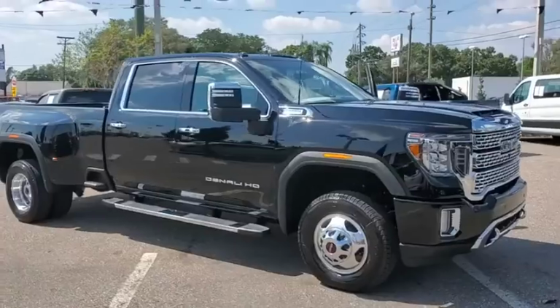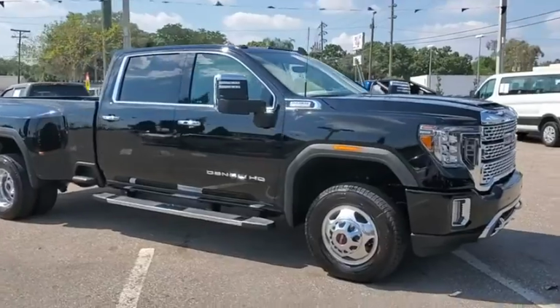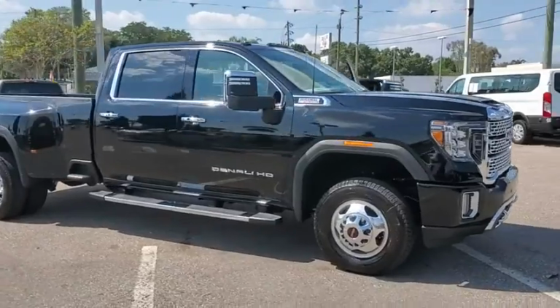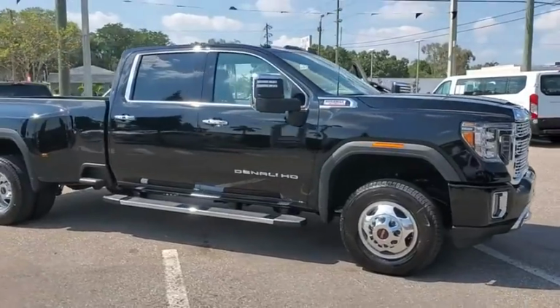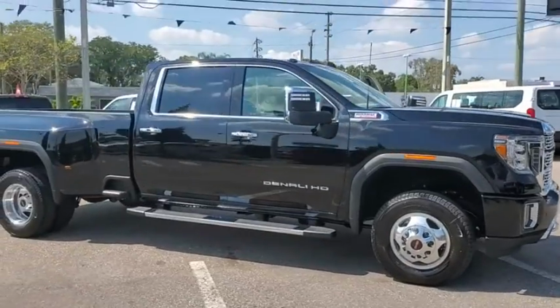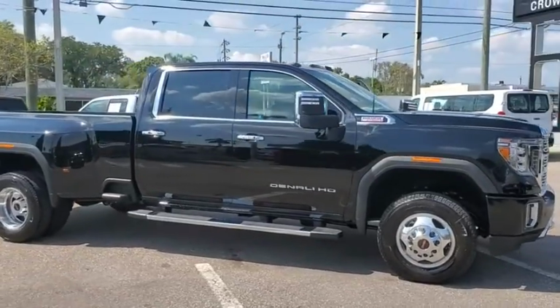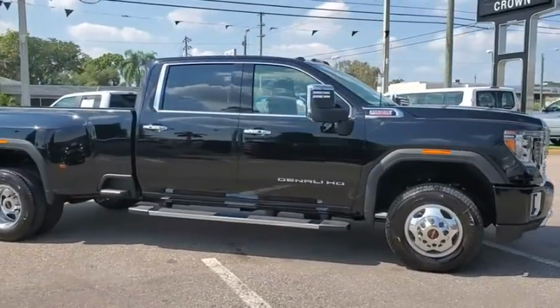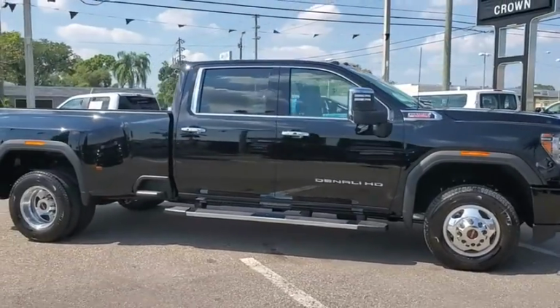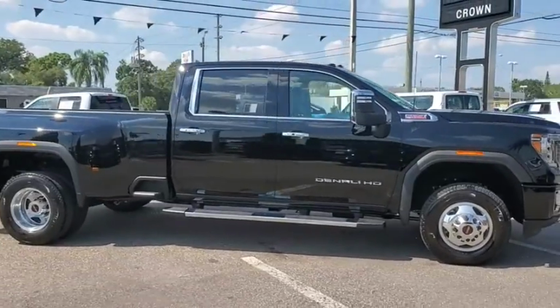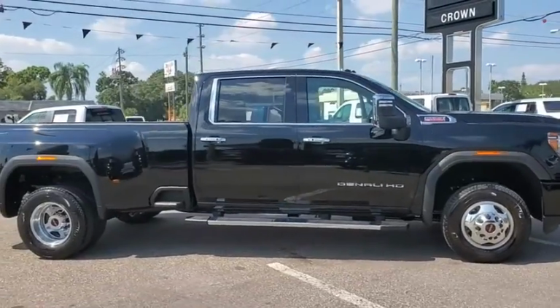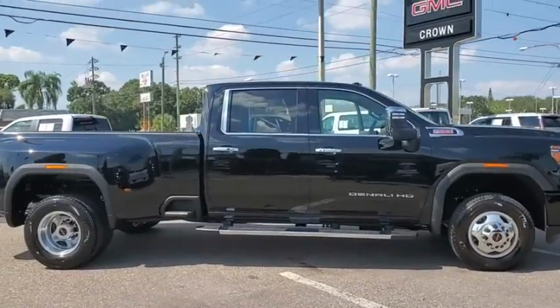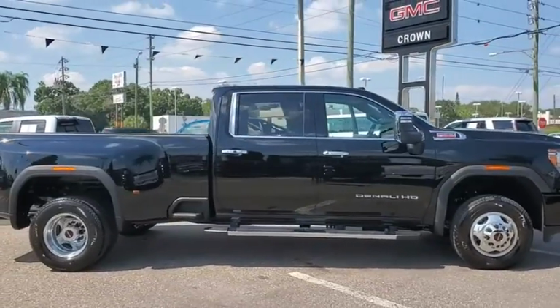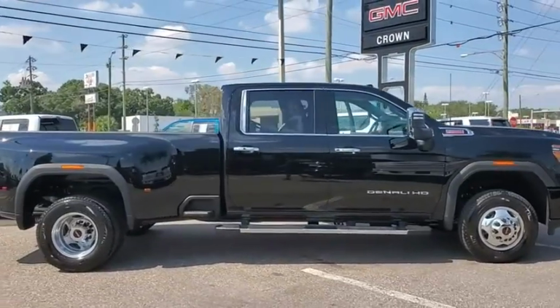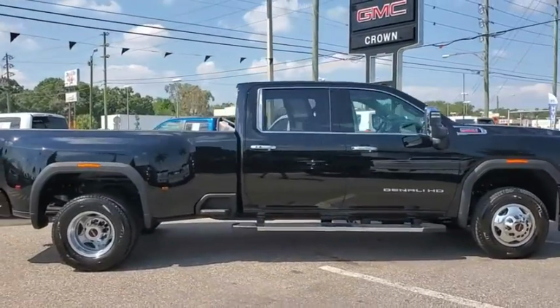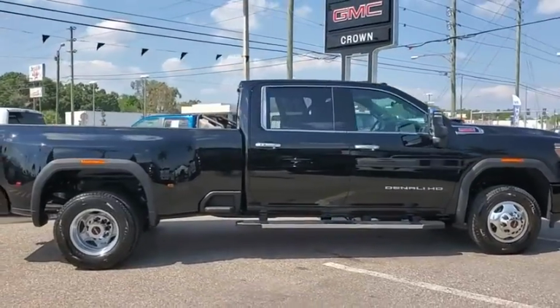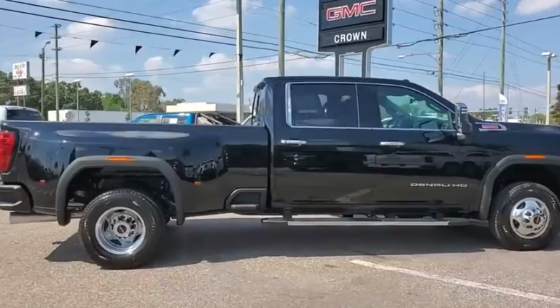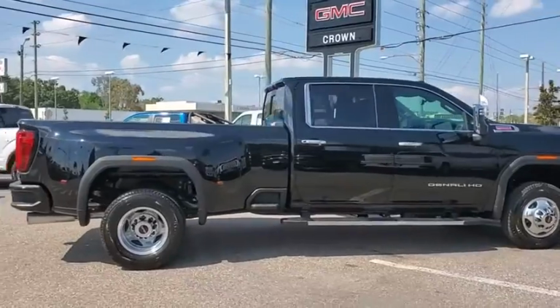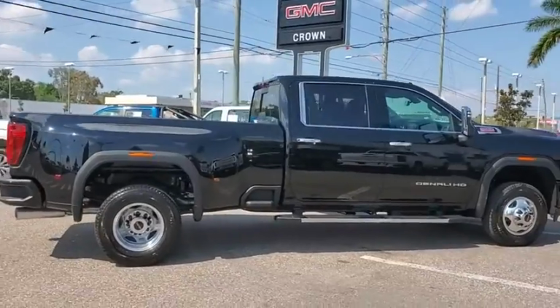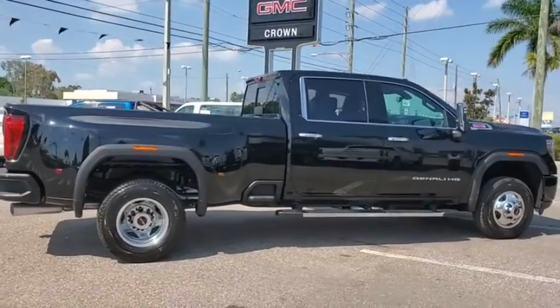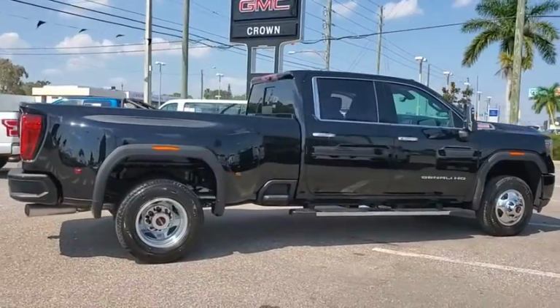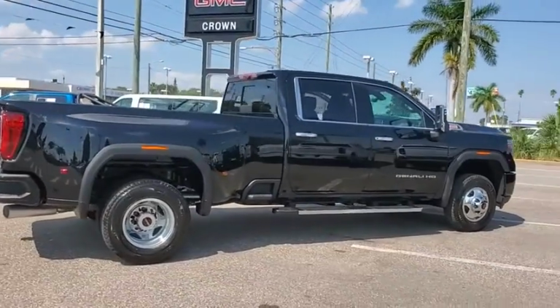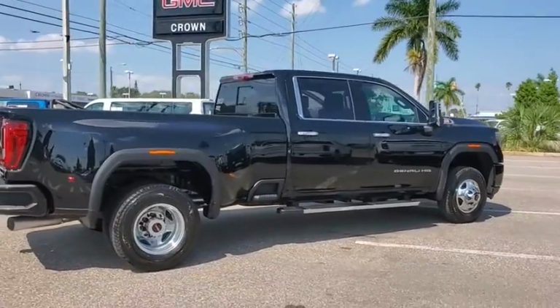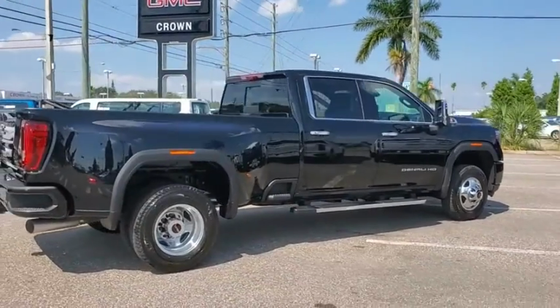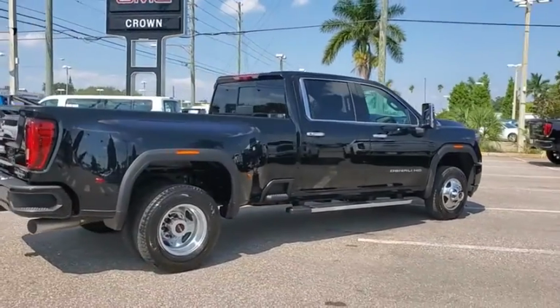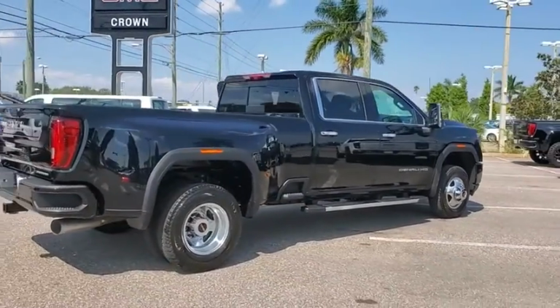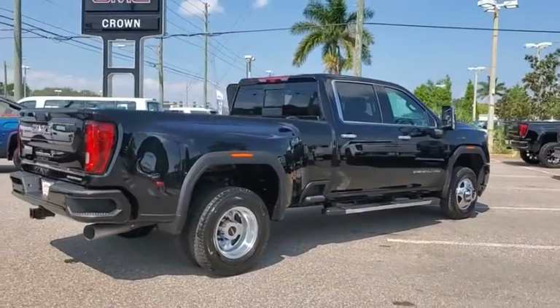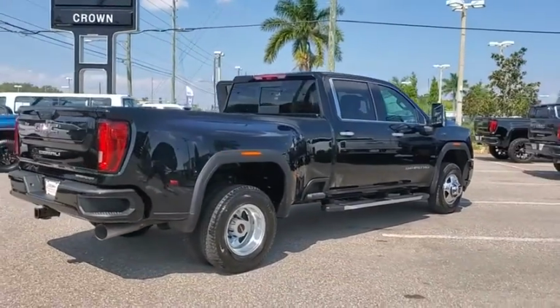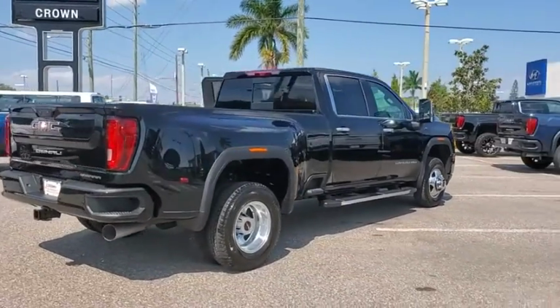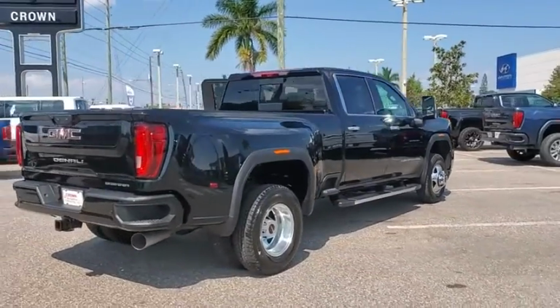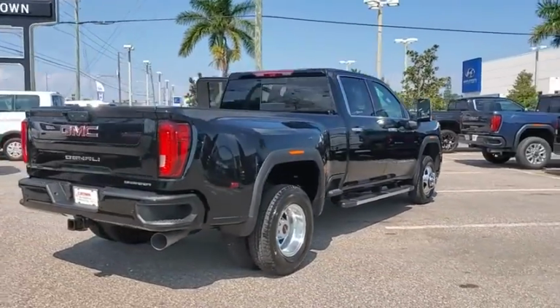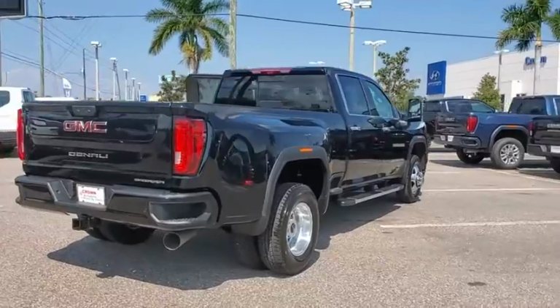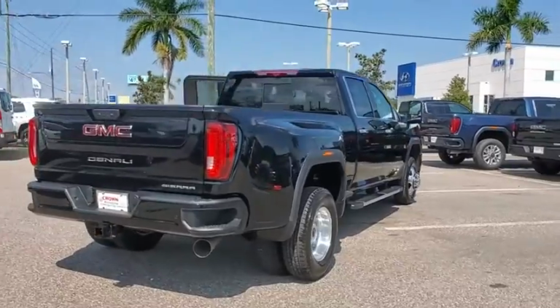Looking for the right vehicle? Check out the 2020 GMC Sierra 3500 HD. Sierra 3500 HD — epic power at a not-so-epic price.